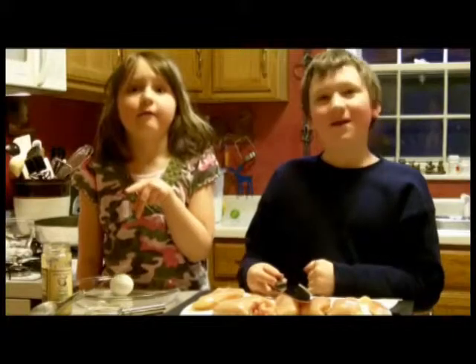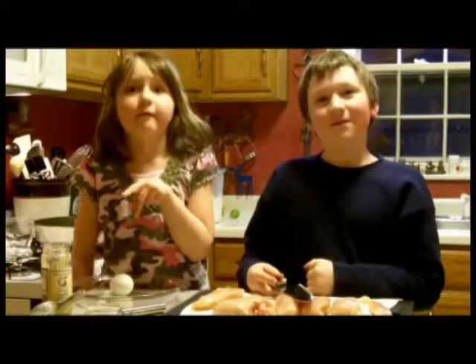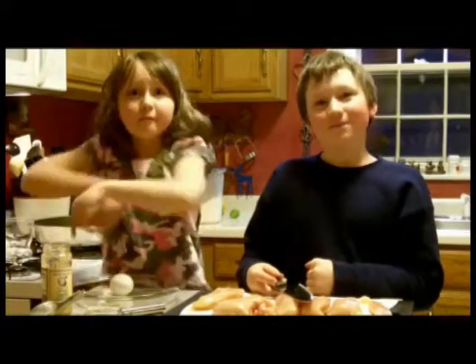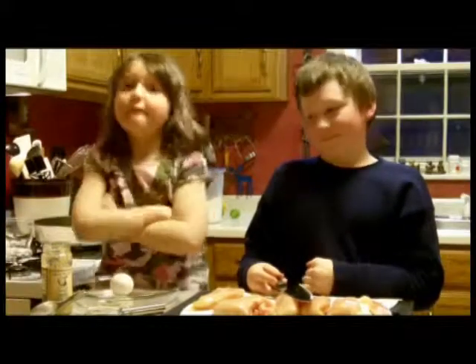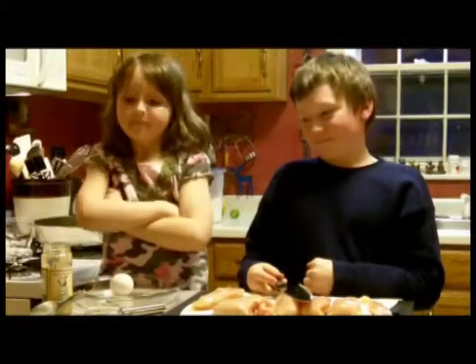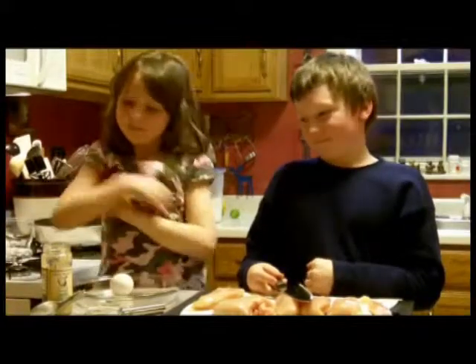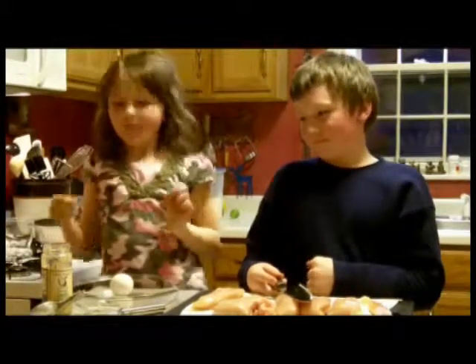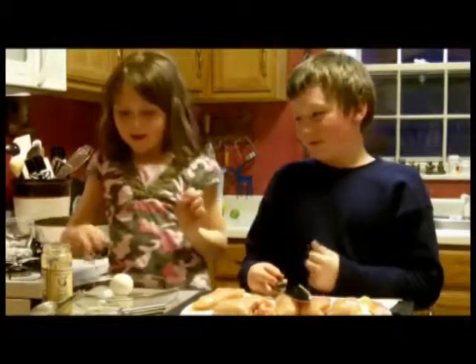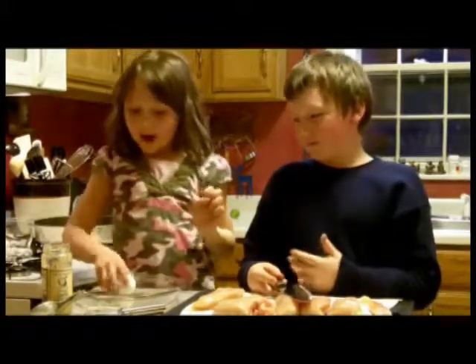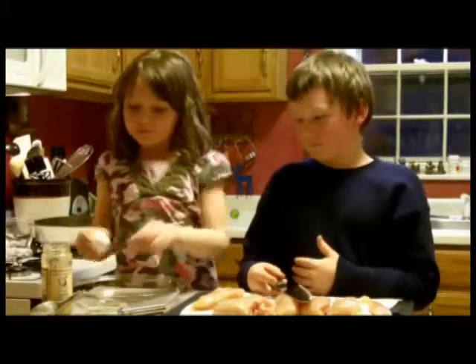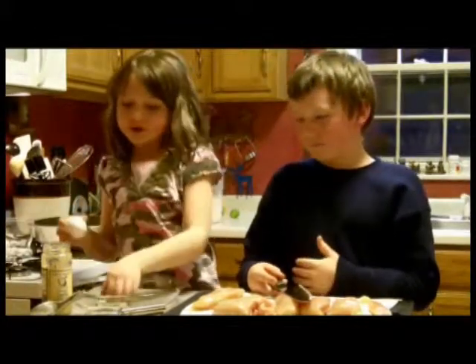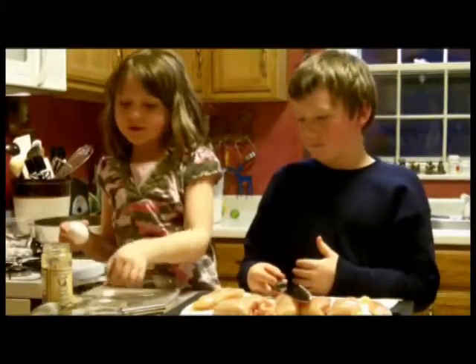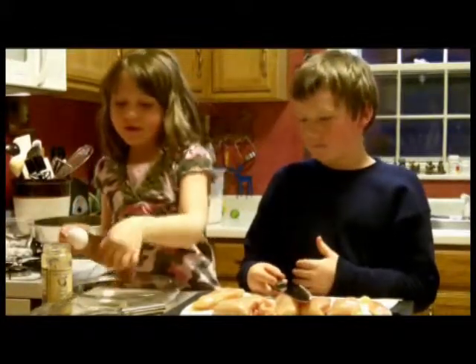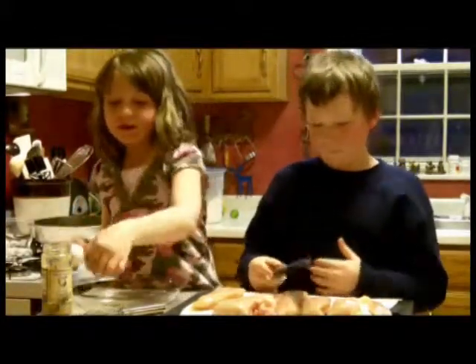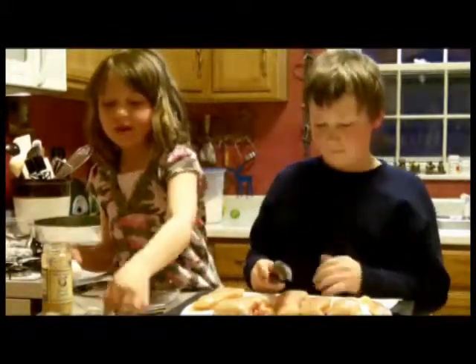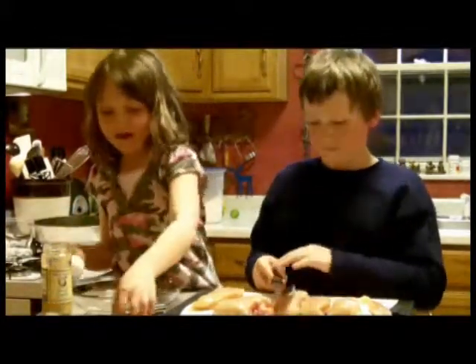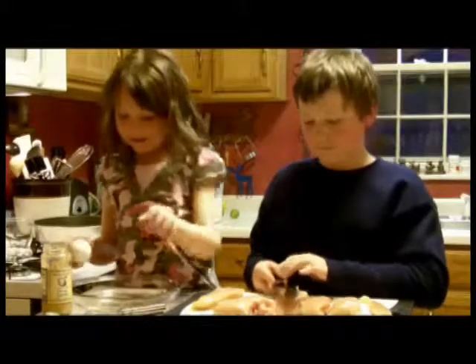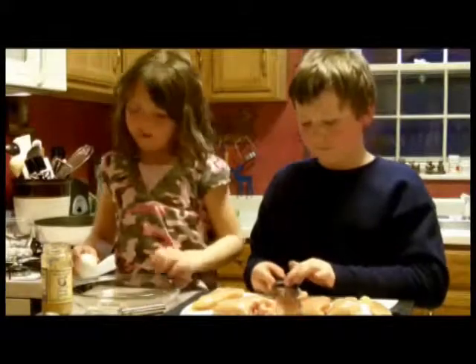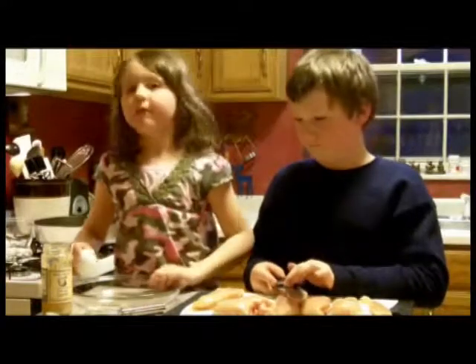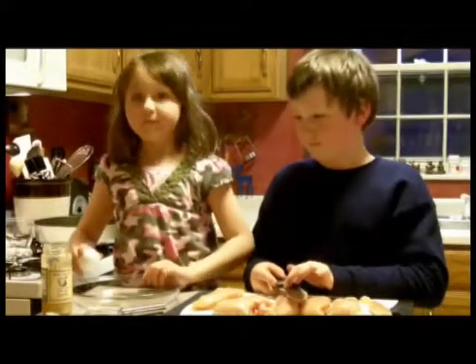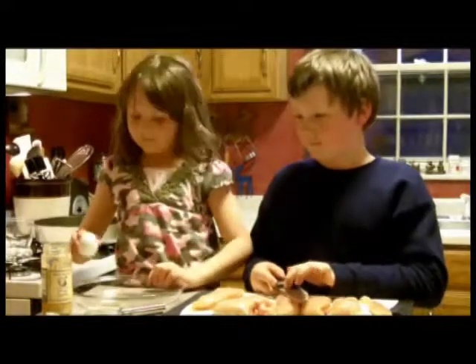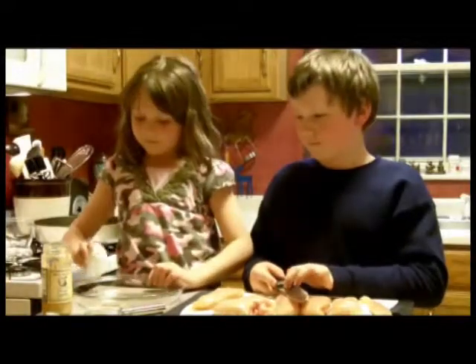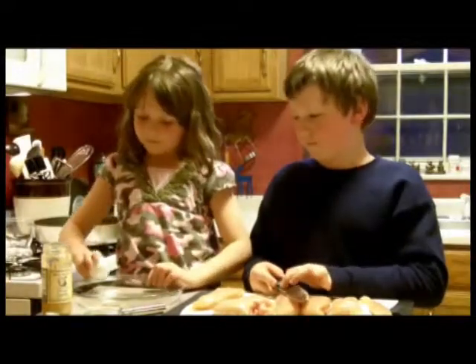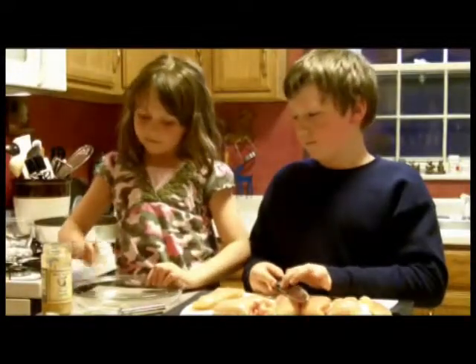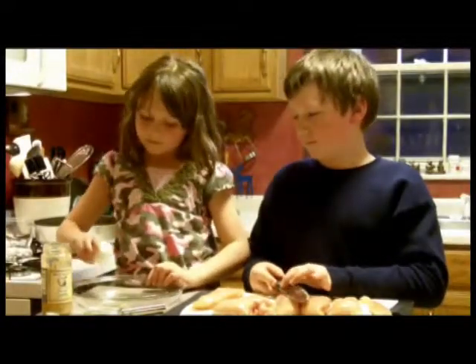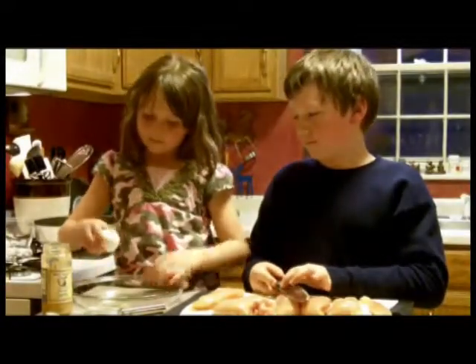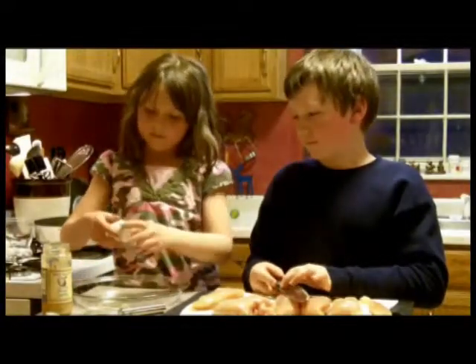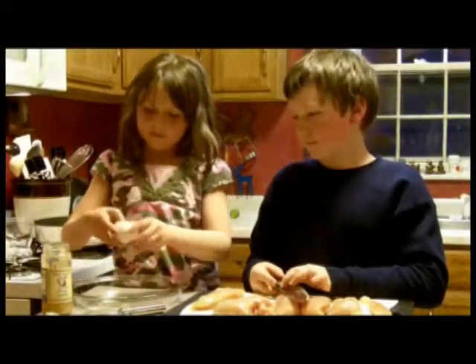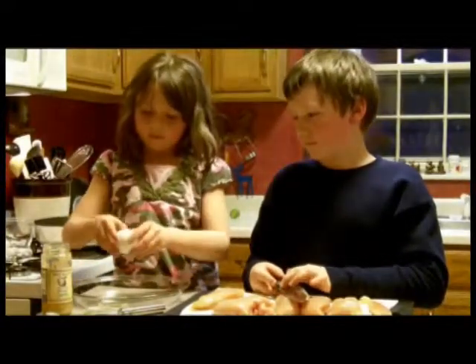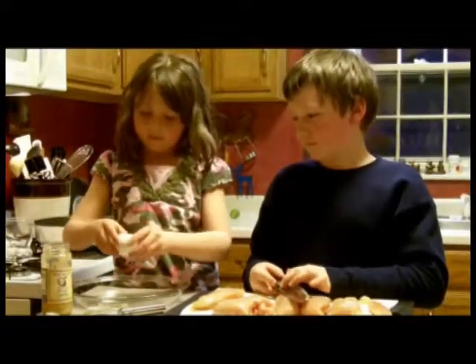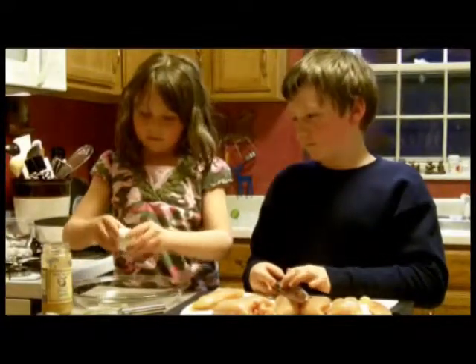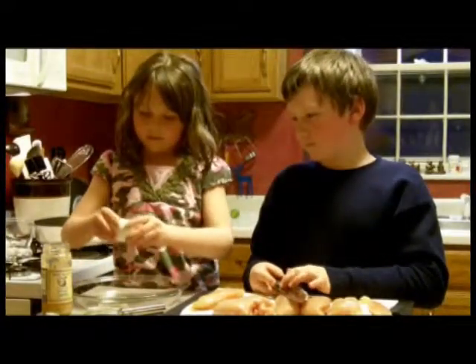All right, Soph, why don't you get started — I'm just going to crack this egg. This is for the egg drench. She's putting one egg and one teaspoon of minced garlic.